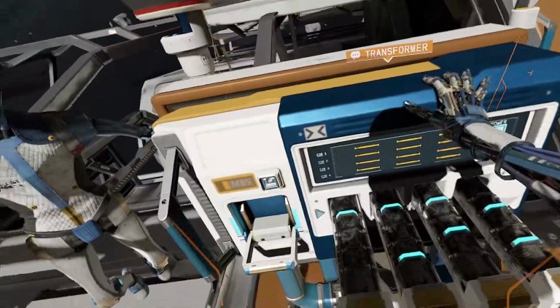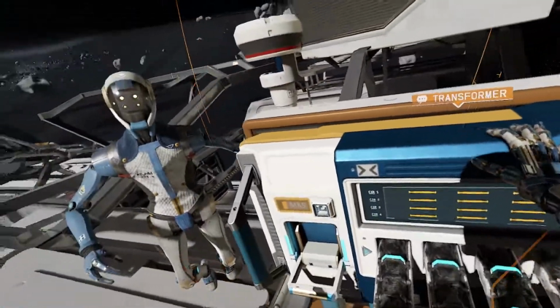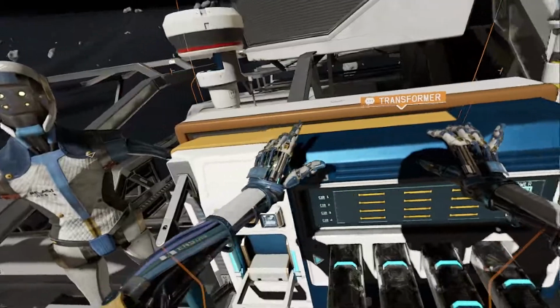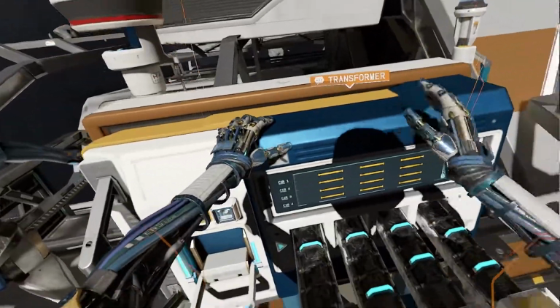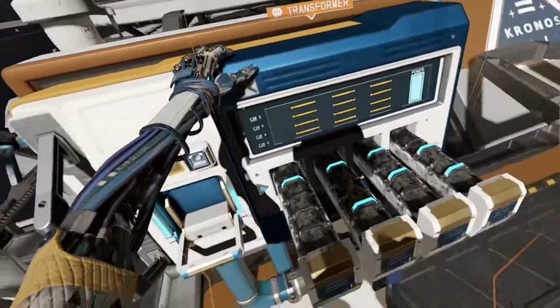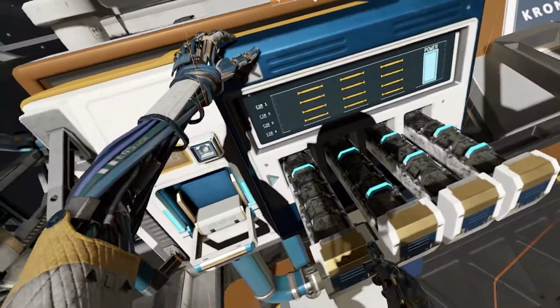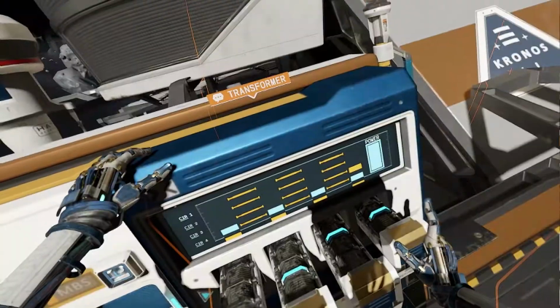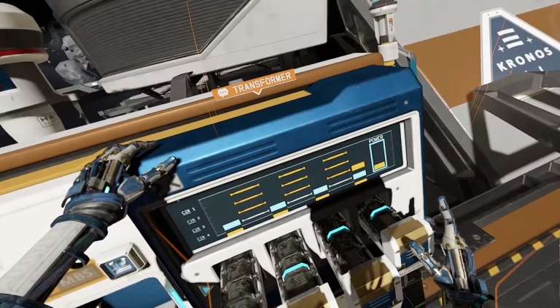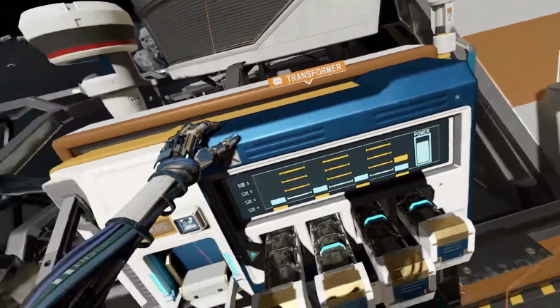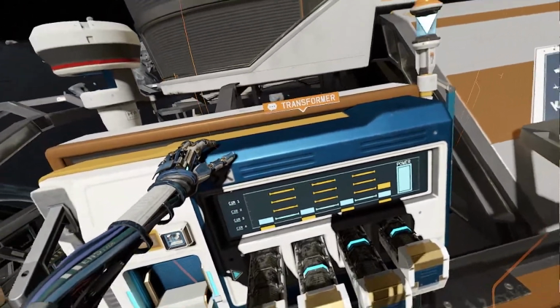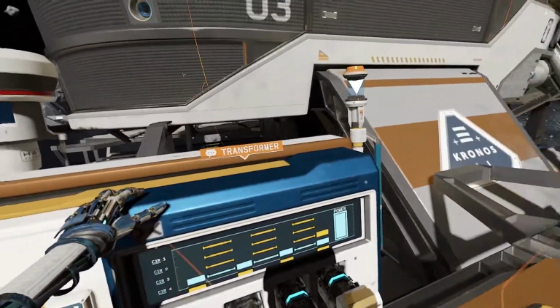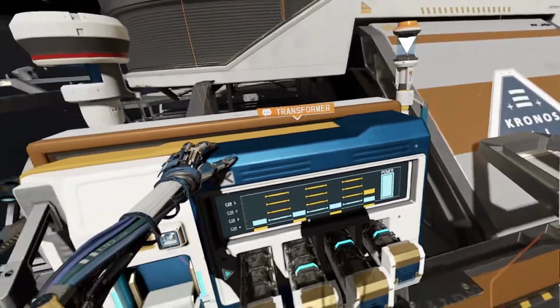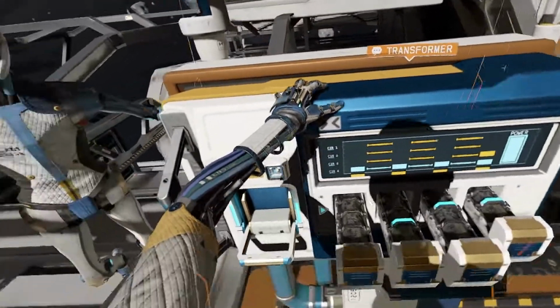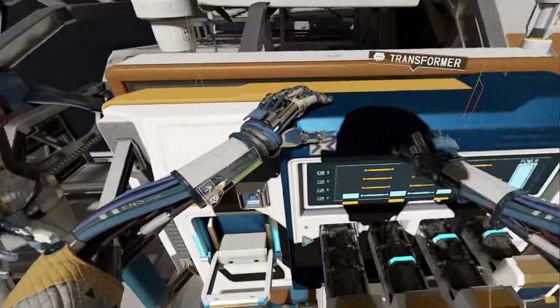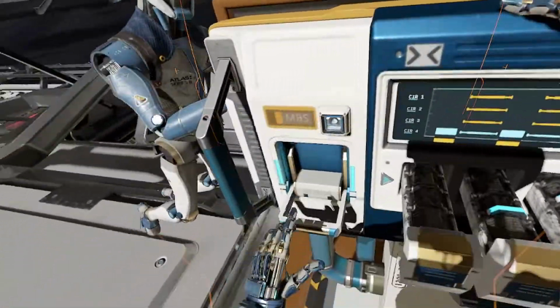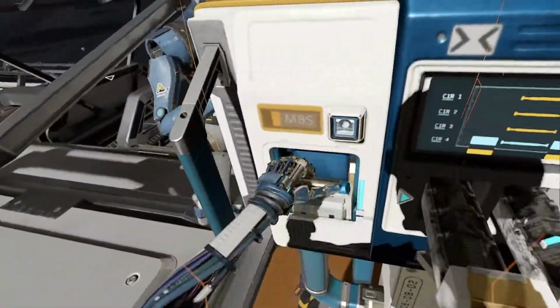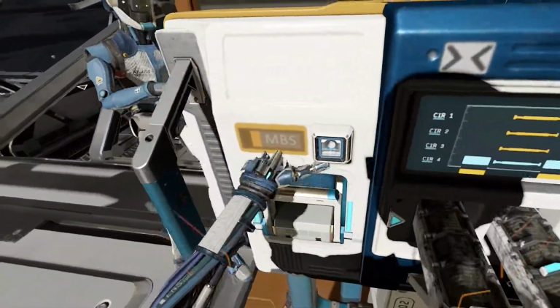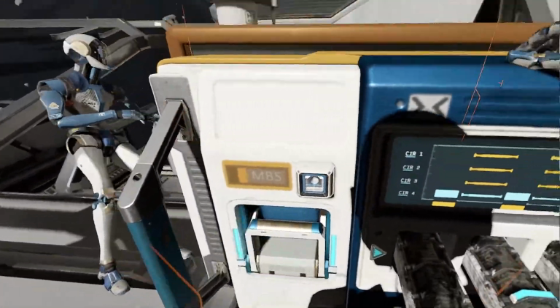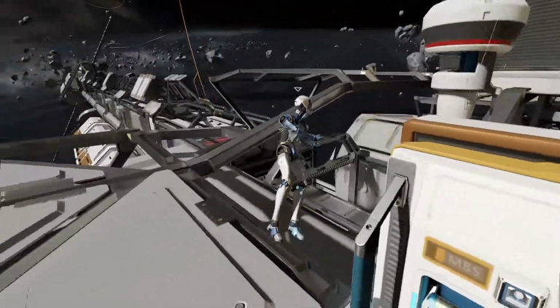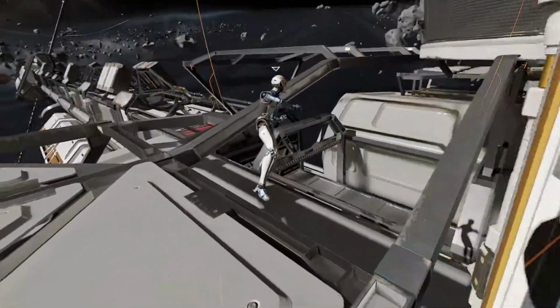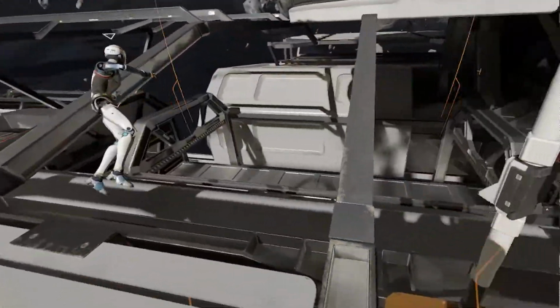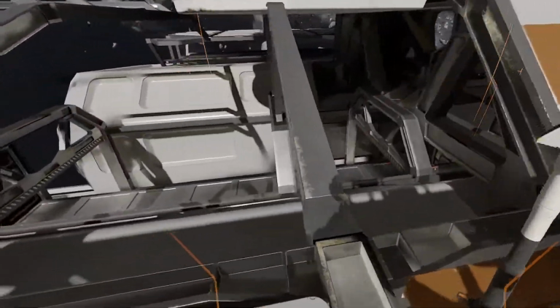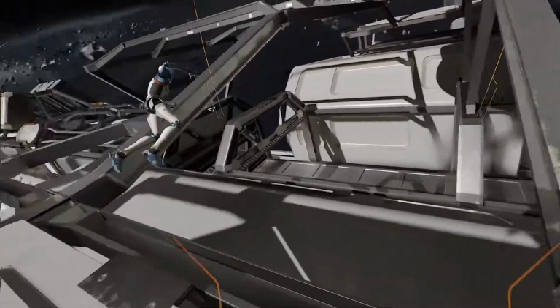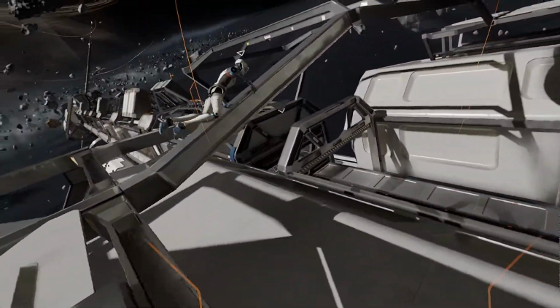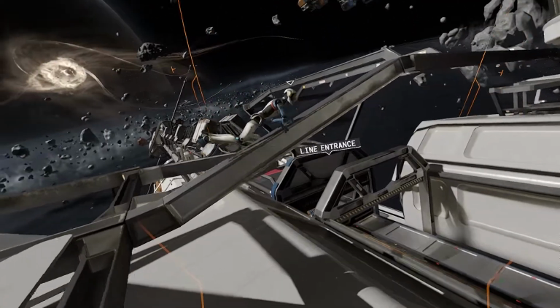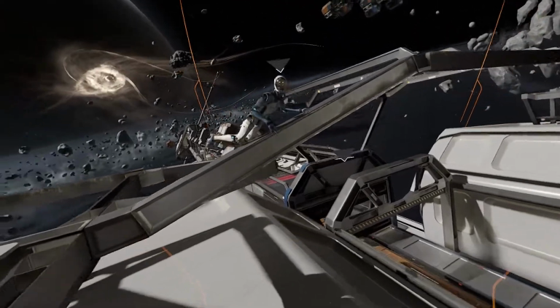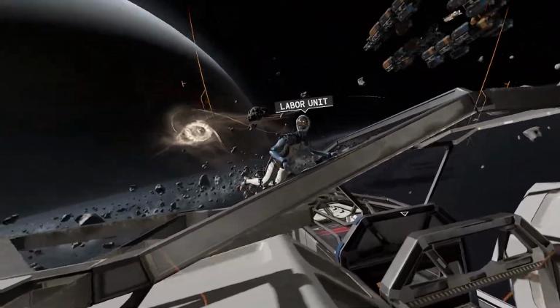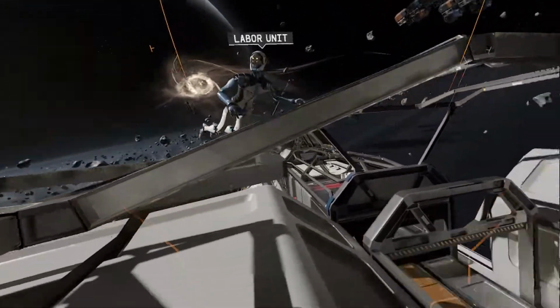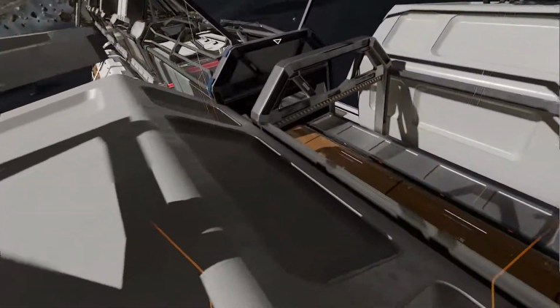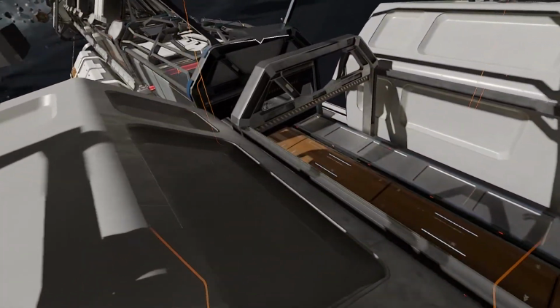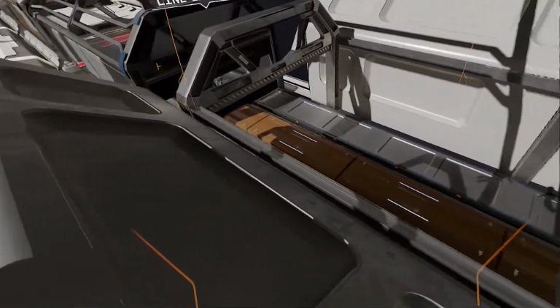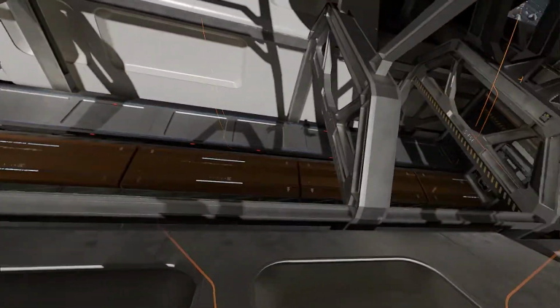Everything around here is just absolutely fried. No problem — easy. Grid stabilized. The control hub in that area is back online. I've re-established contact with the labor unit manning the line entrance below. He should open the door for you.